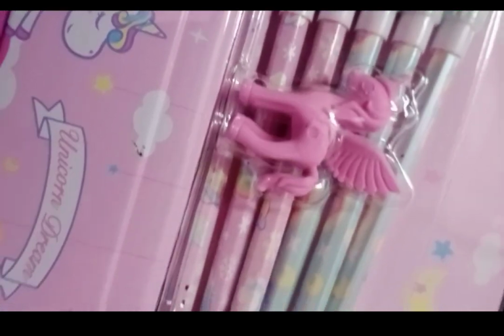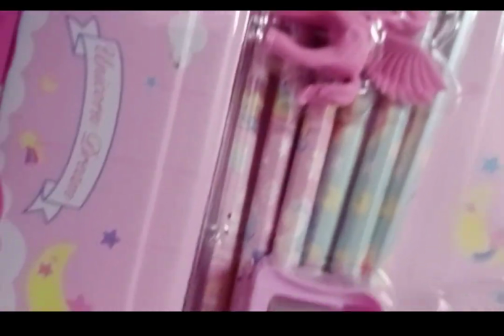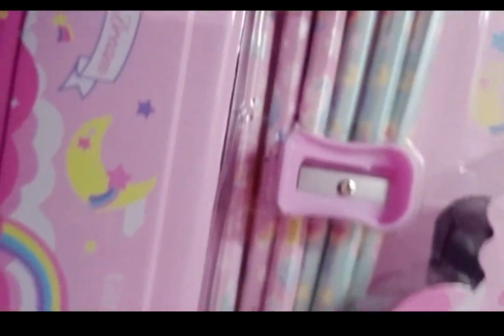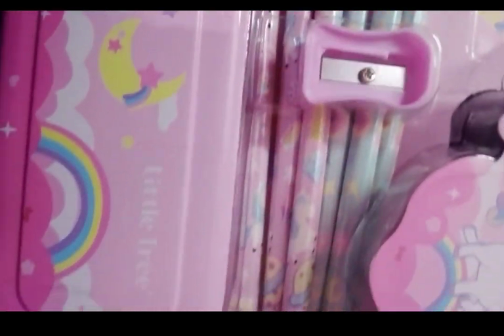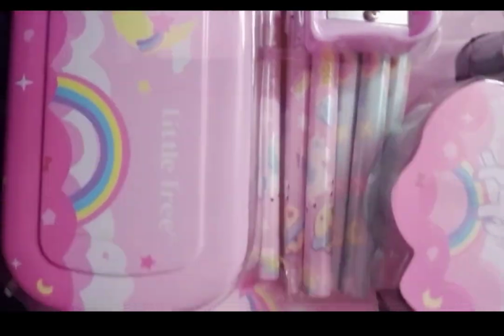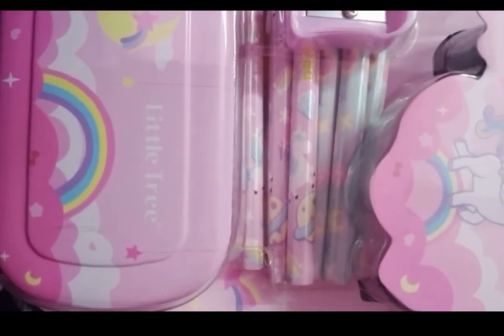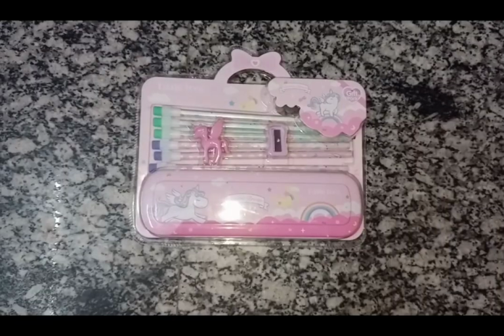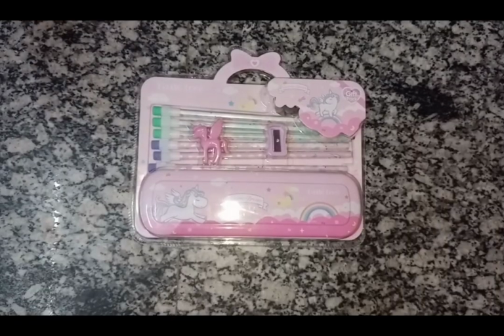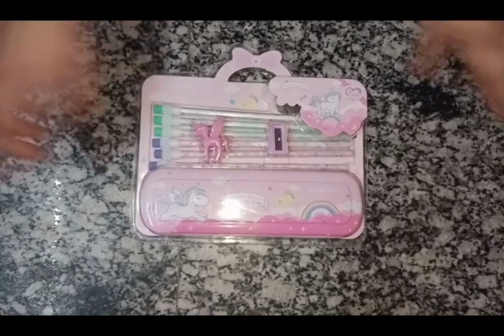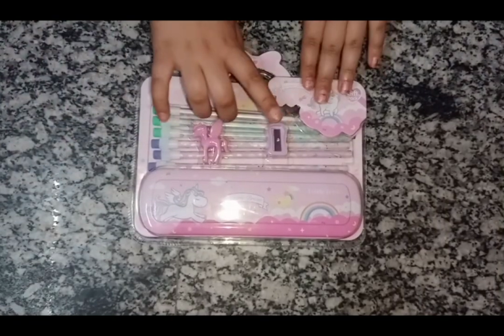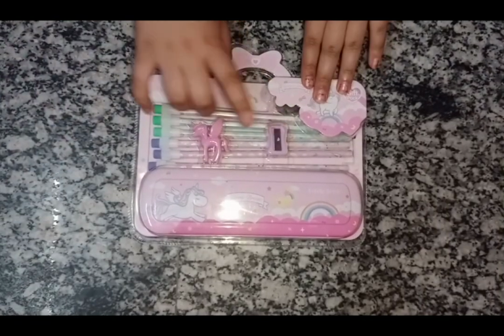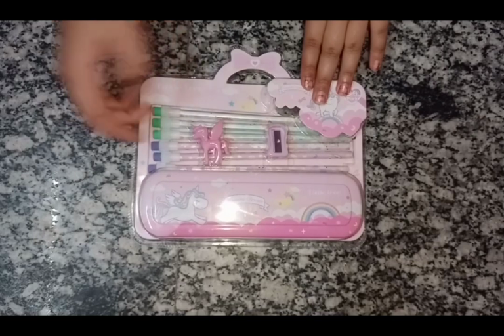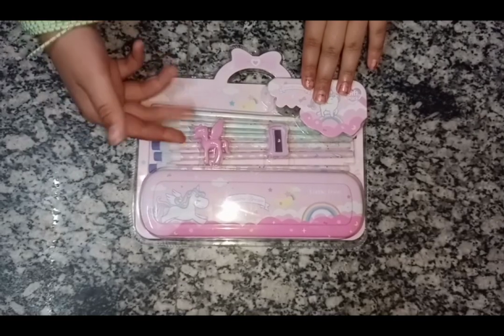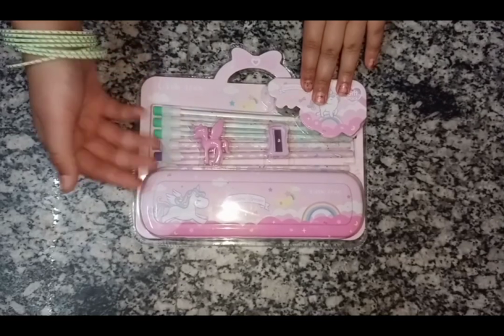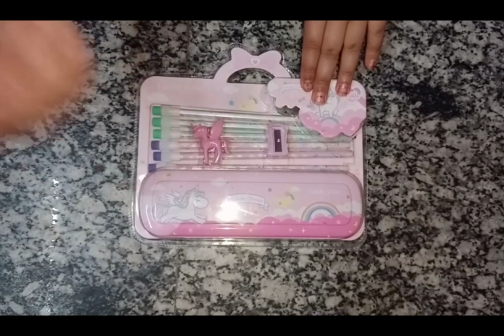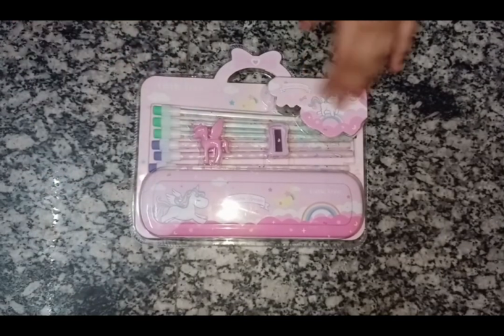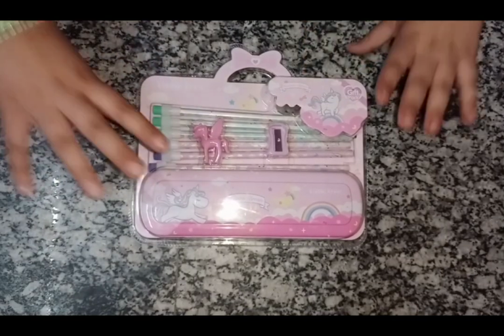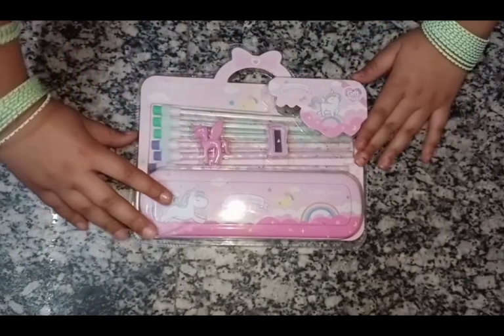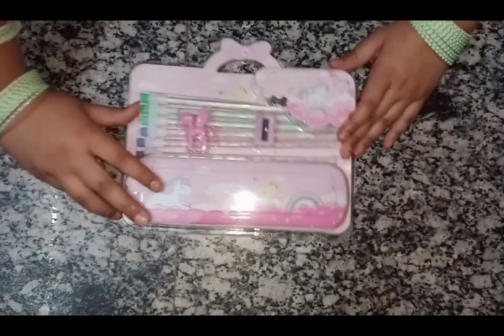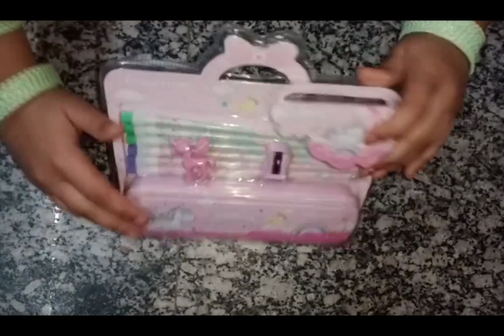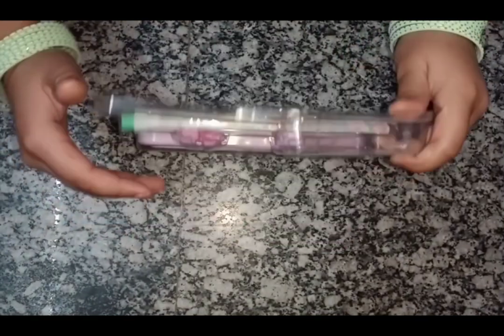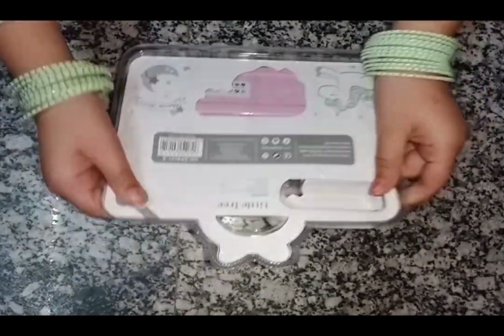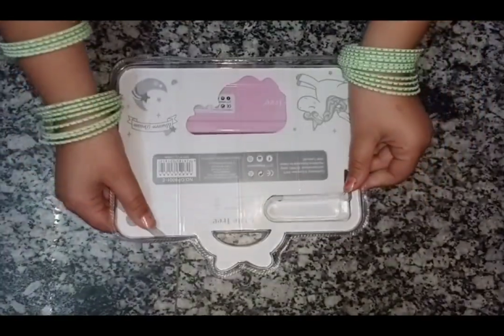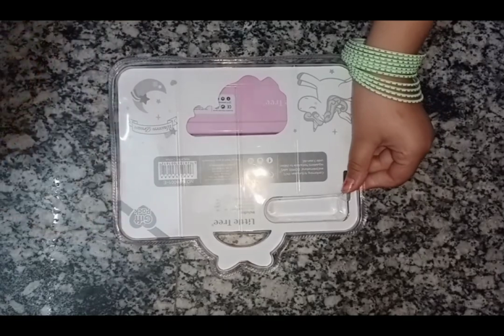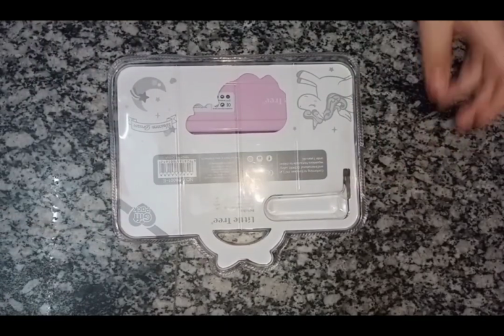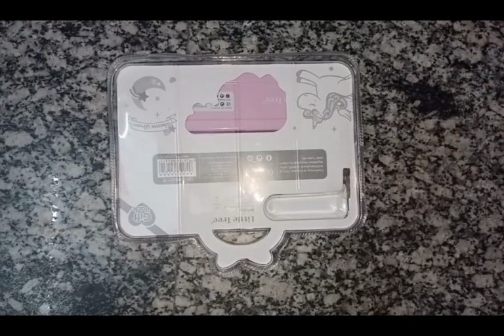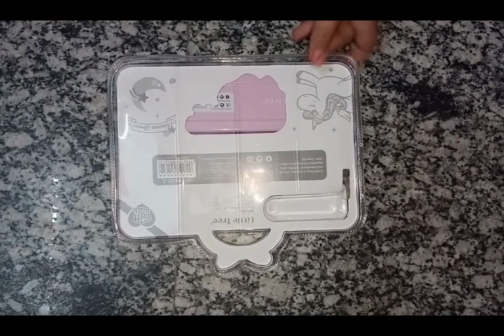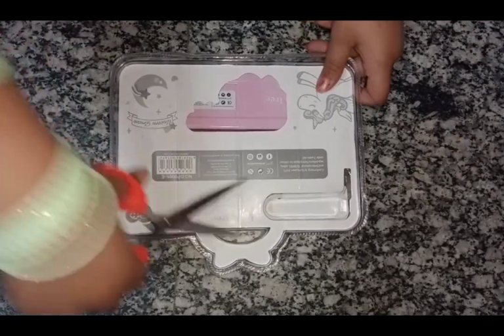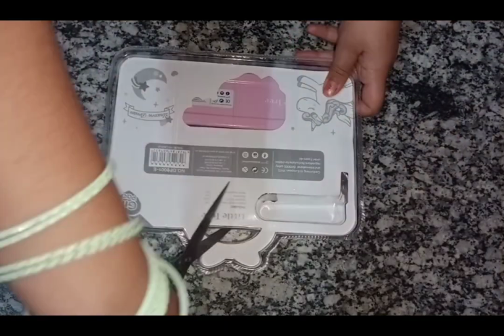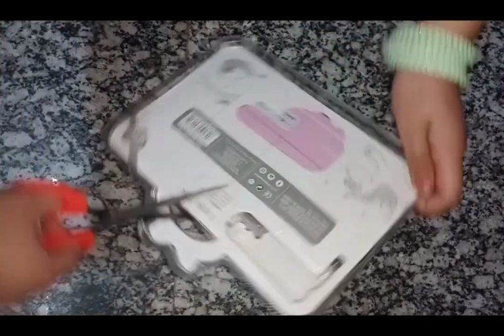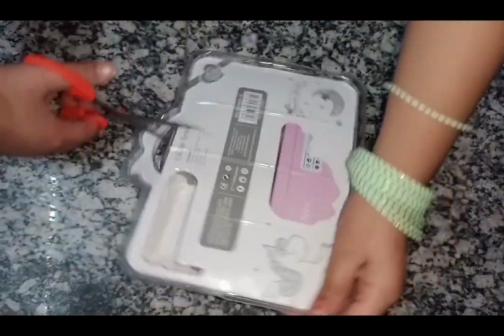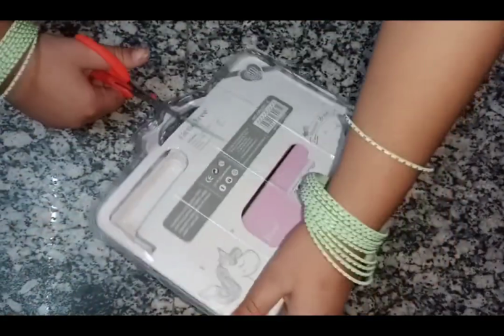Hi, so this is me unboxing my stationery pack. So when I was doing my back to school shopping, I bought it from Costco and it's my favorite pink in color.